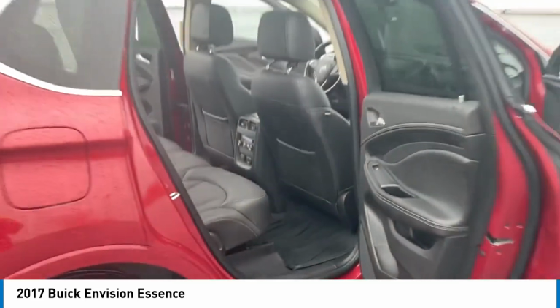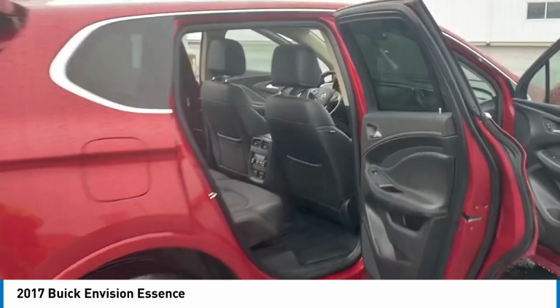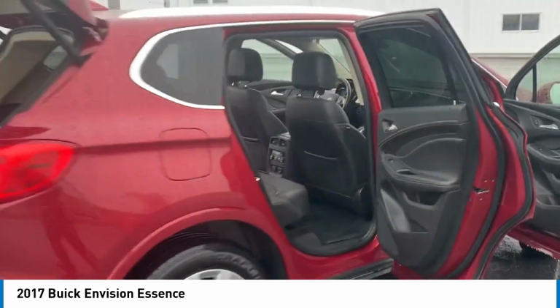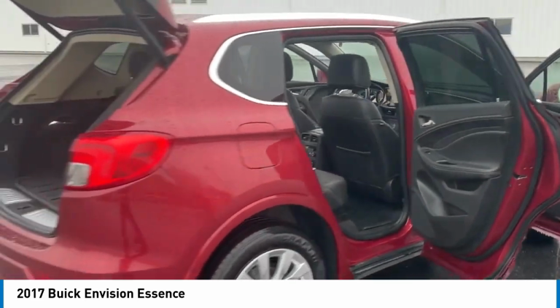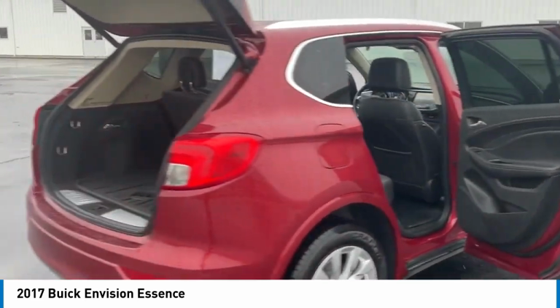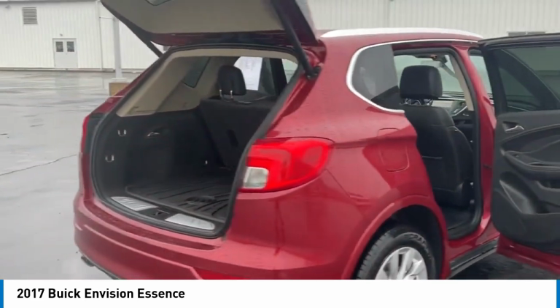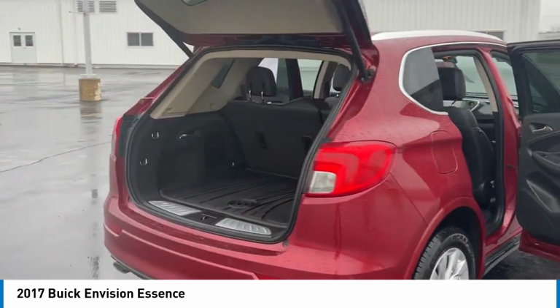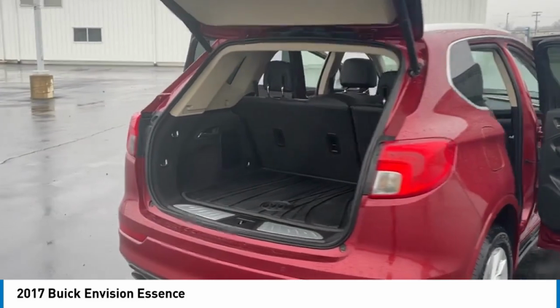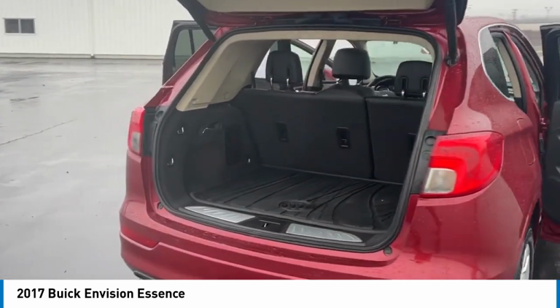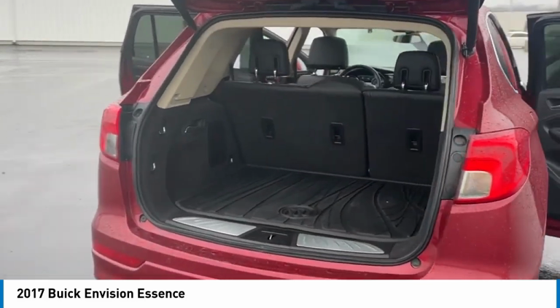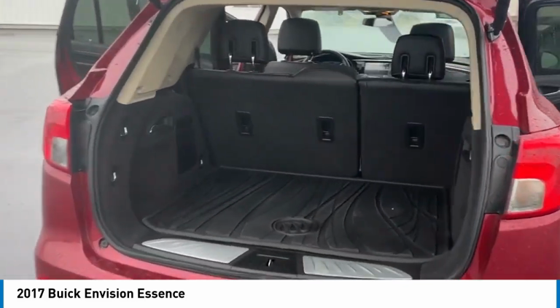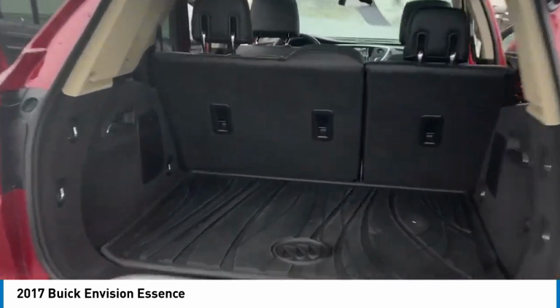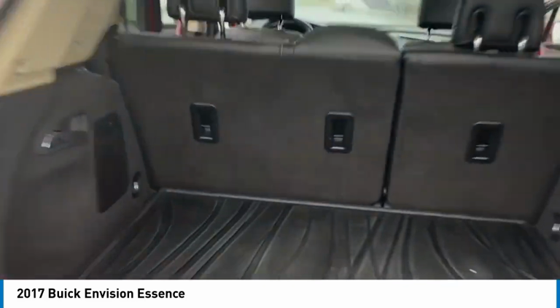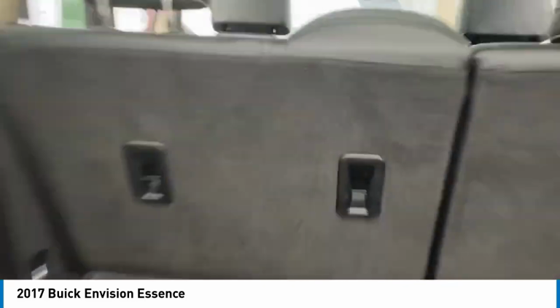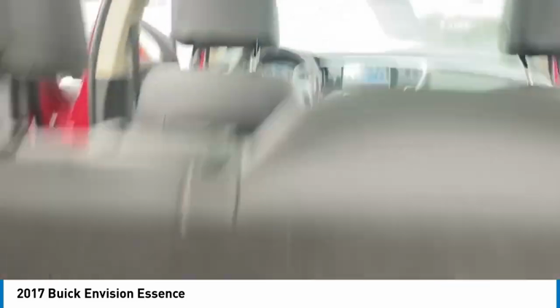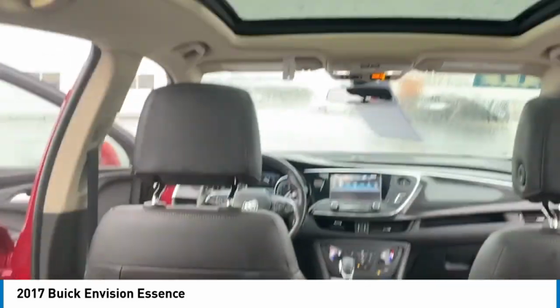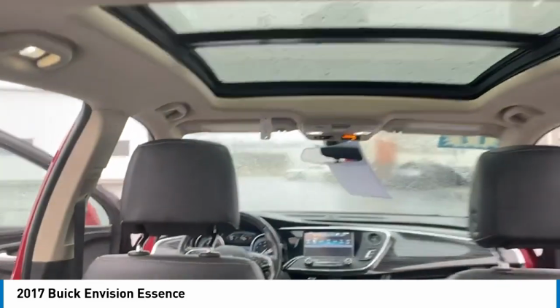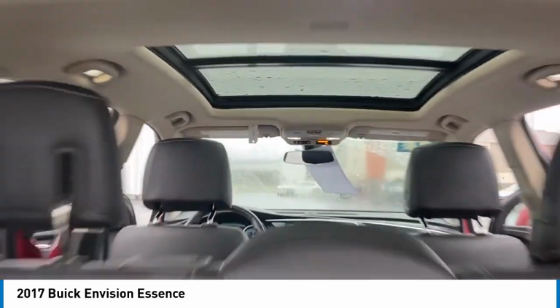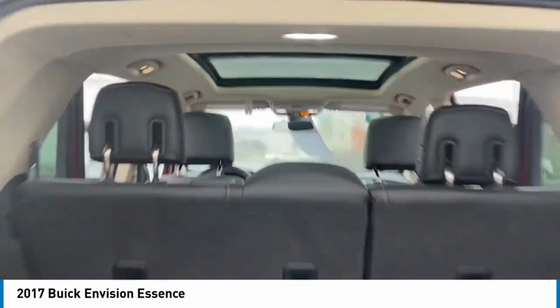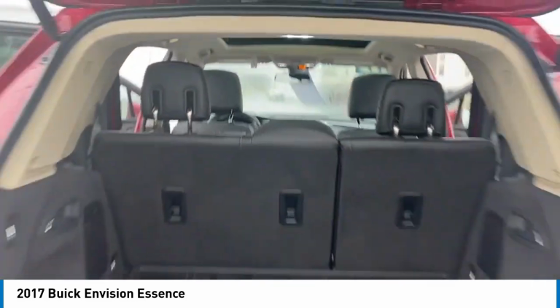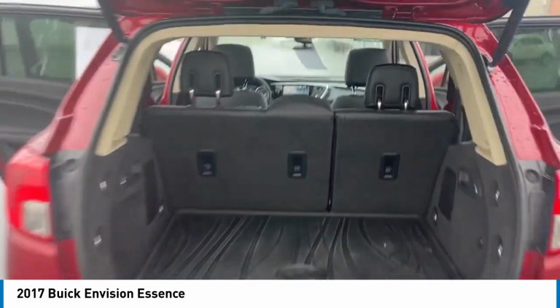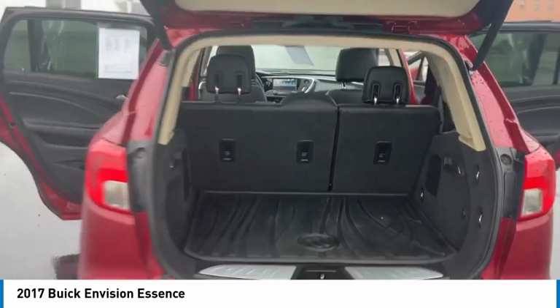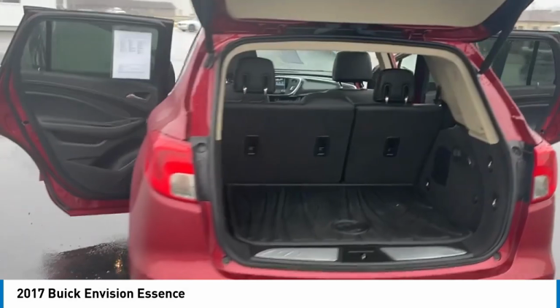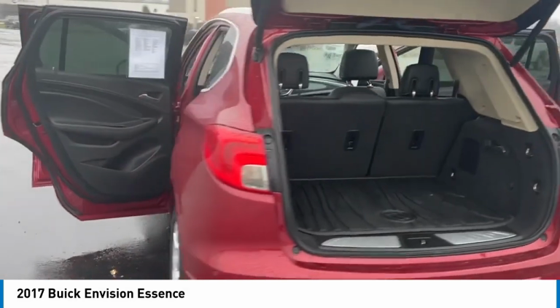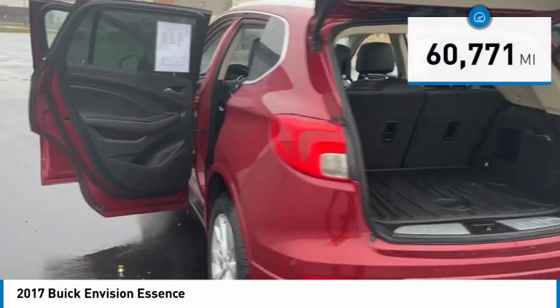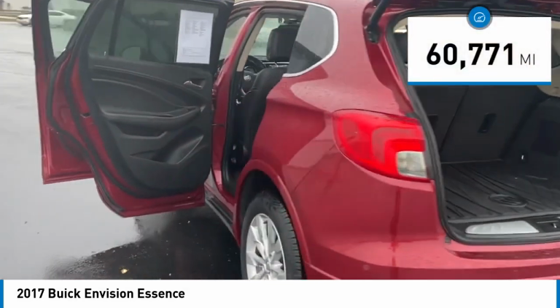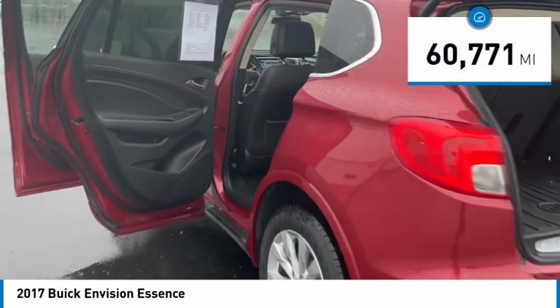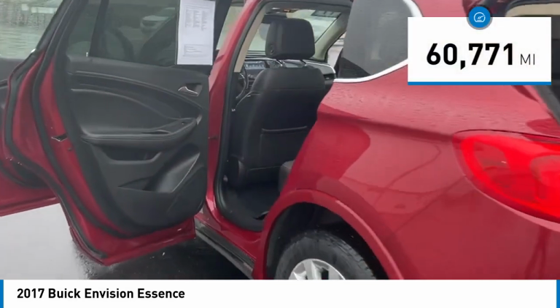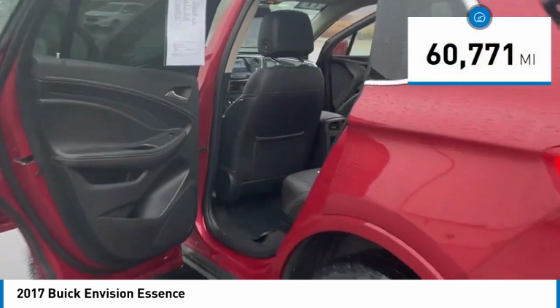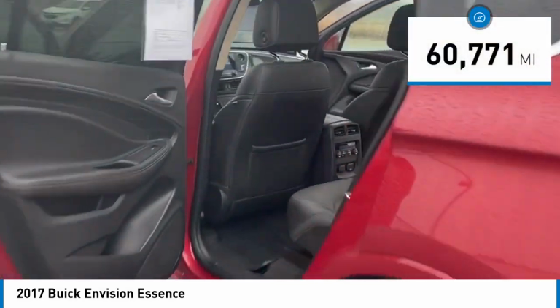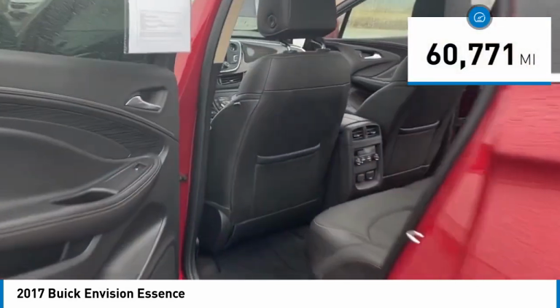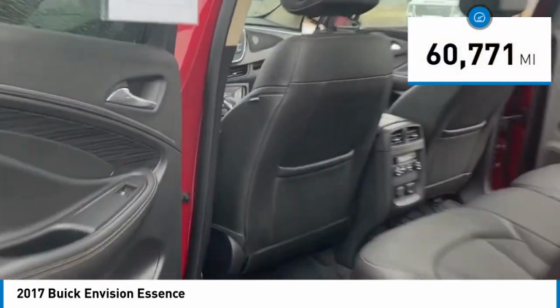The Envision's handsome exterior and well-styled cabin are appealing, while its value-packed features list serves as a cherry on top. This vehicle has less than 65,000 miles.